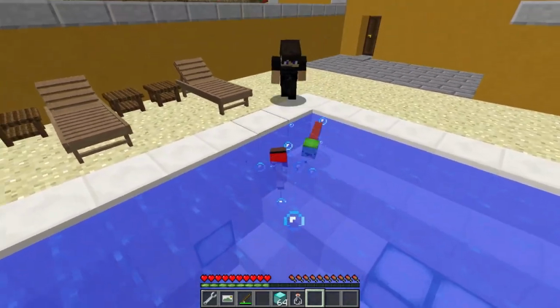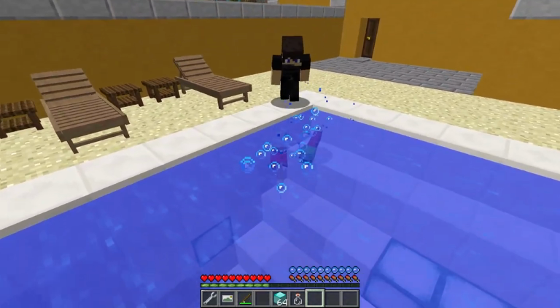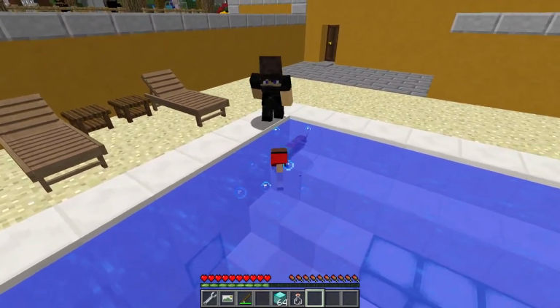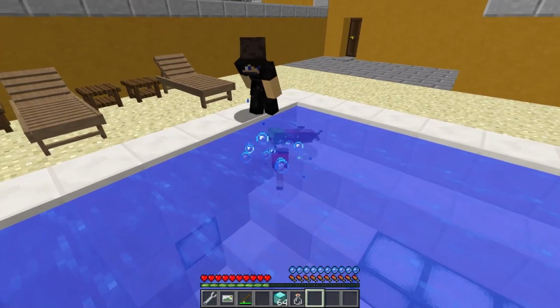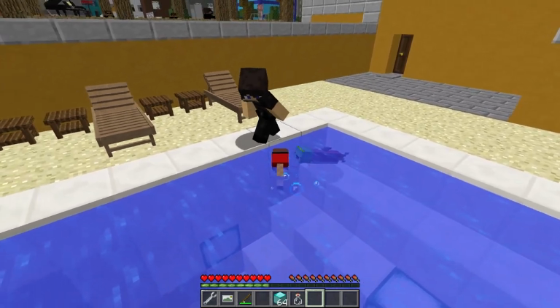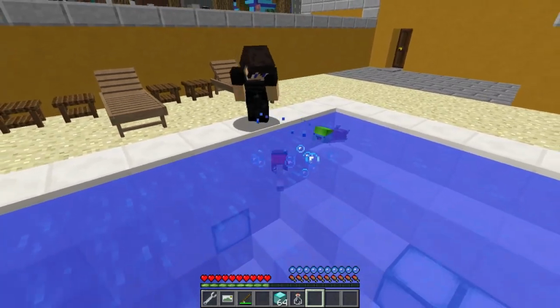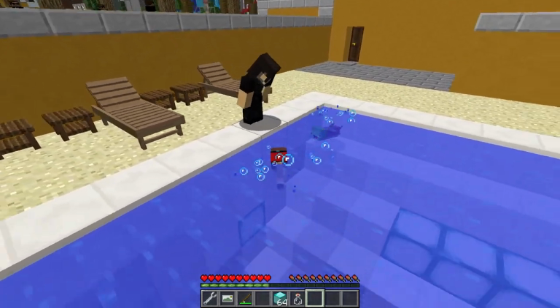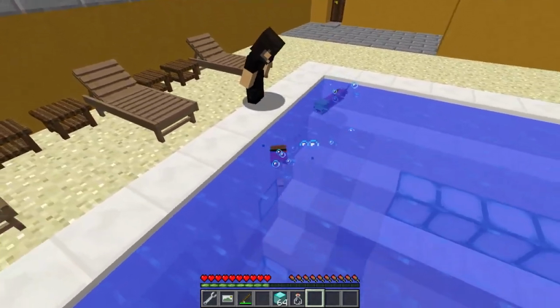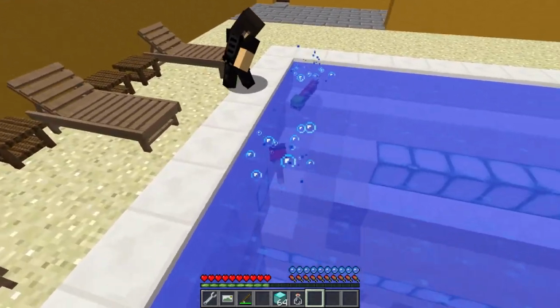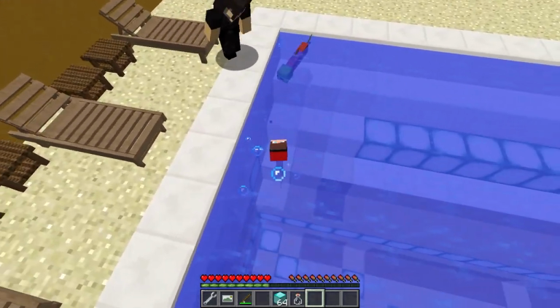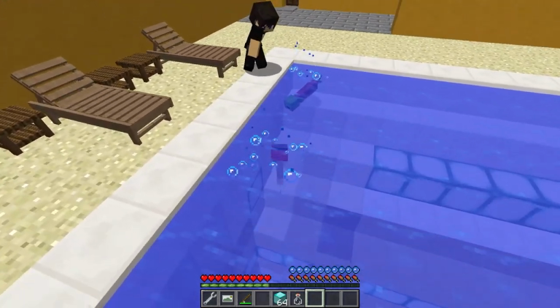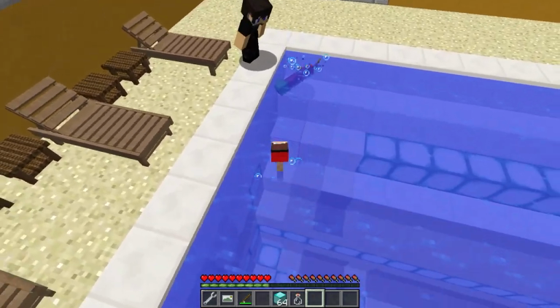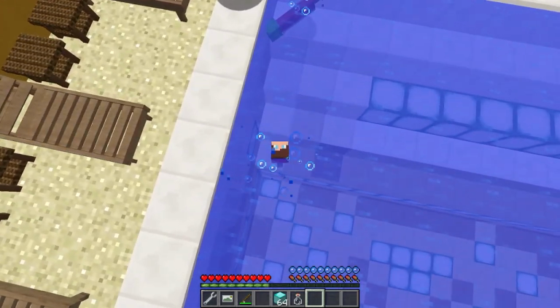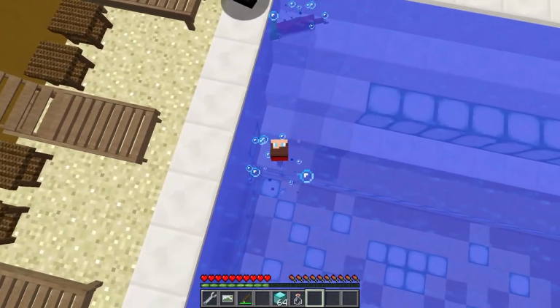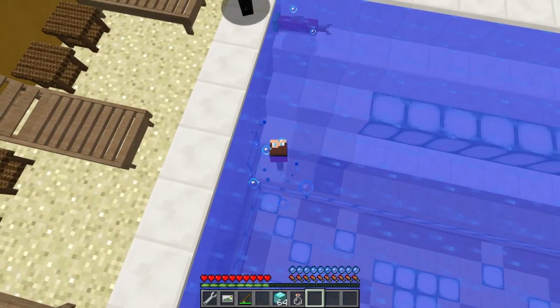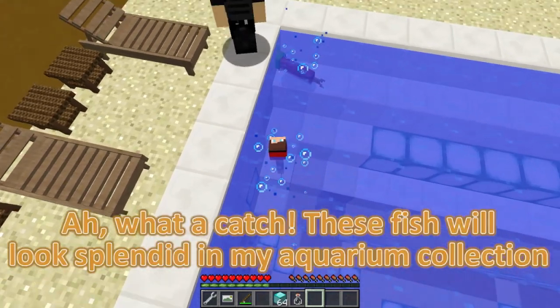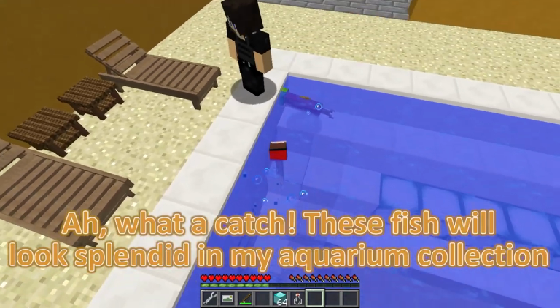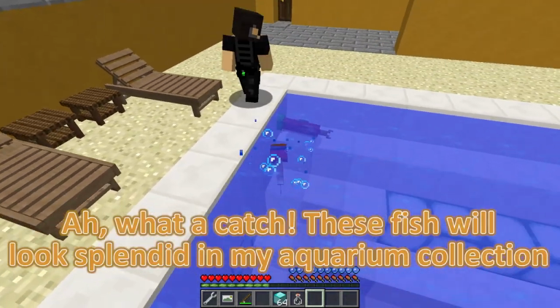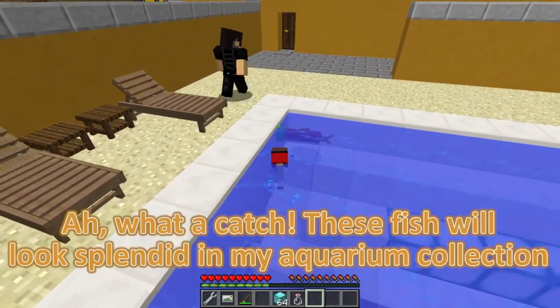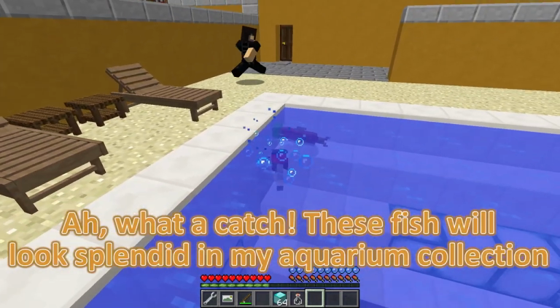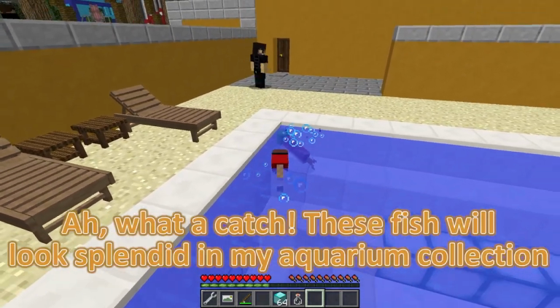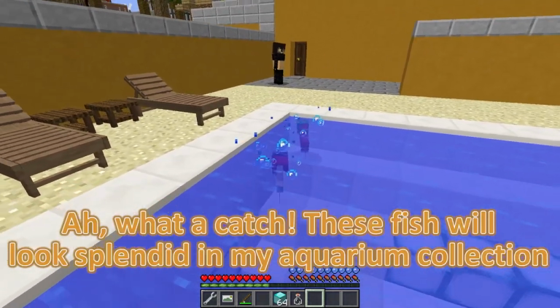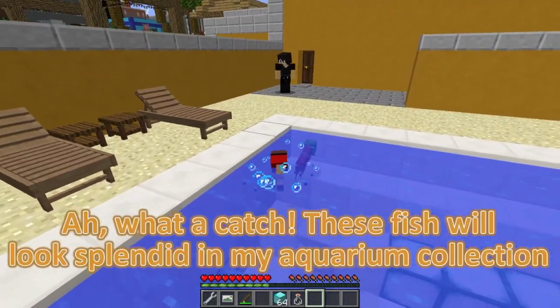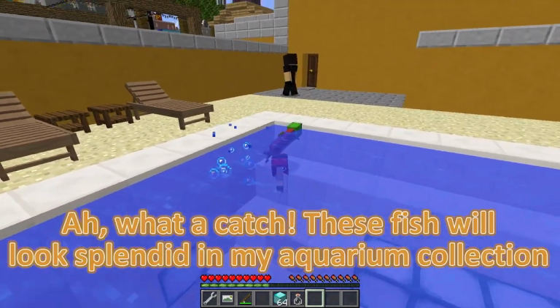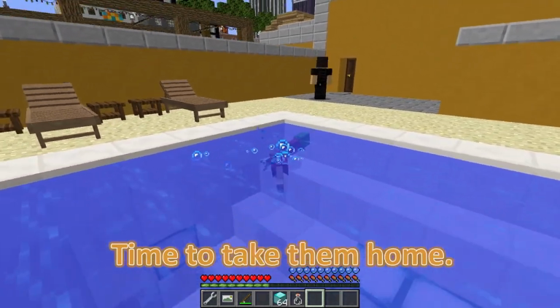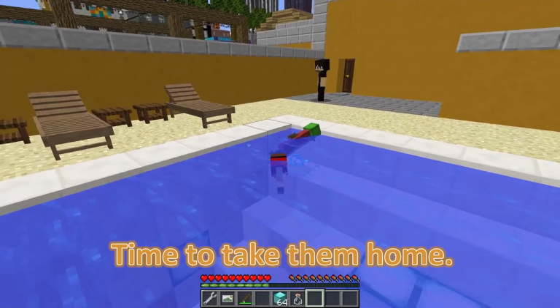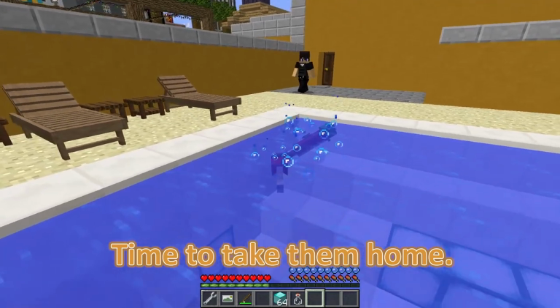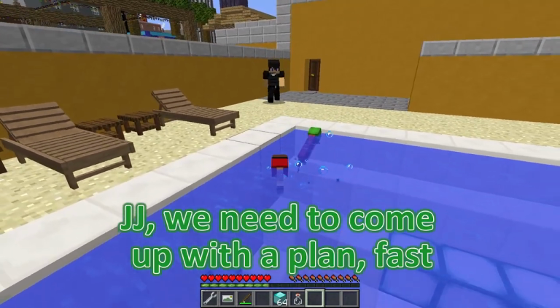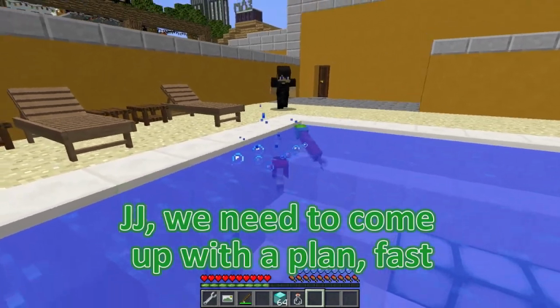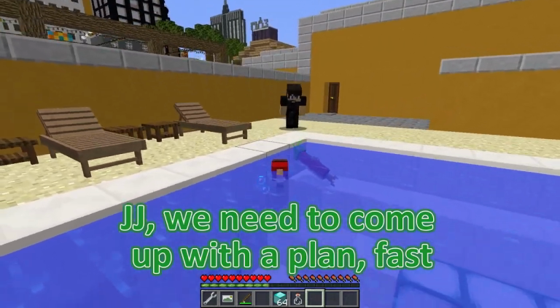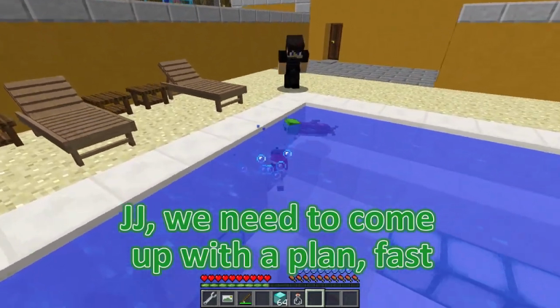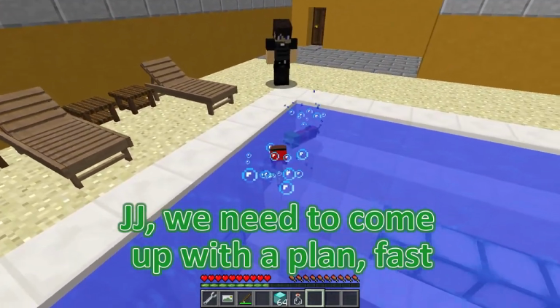That man just mentioned adding me to his aquarium — we need to find a way to communicate with him before he takes us away! Ah, what a catch! These fish will look splendid in my aquarium collection — time to take them home! JJ, we need to come up with a plan, fast!